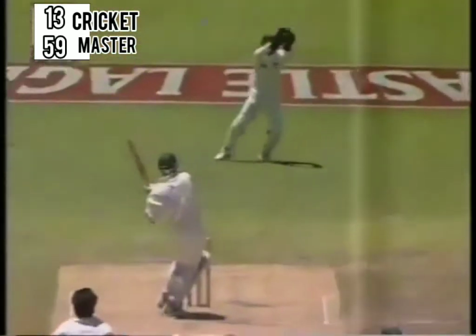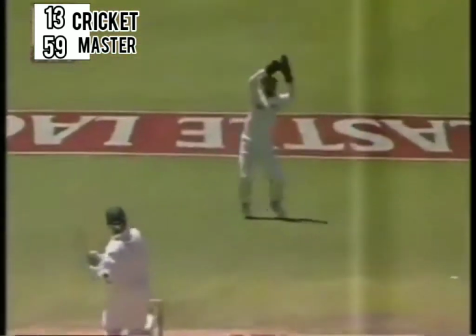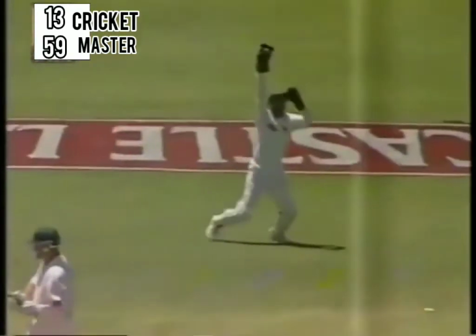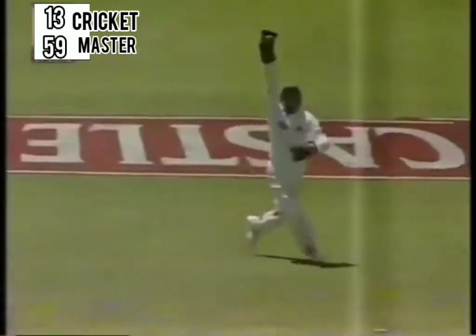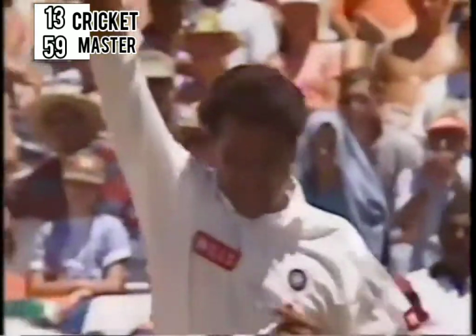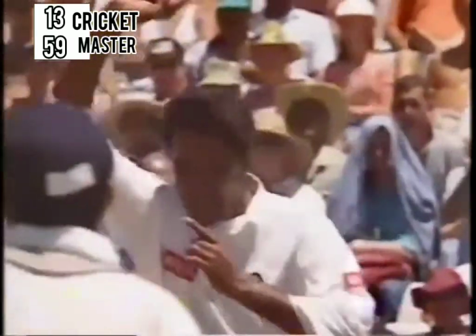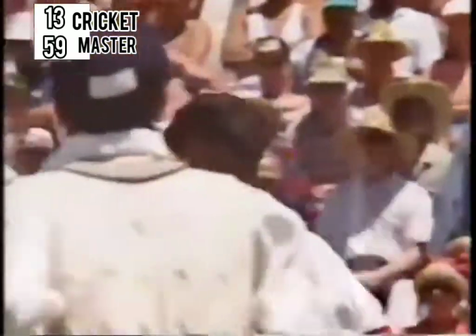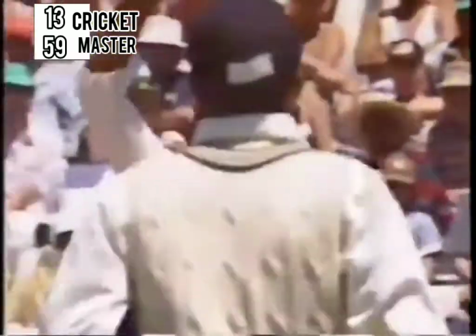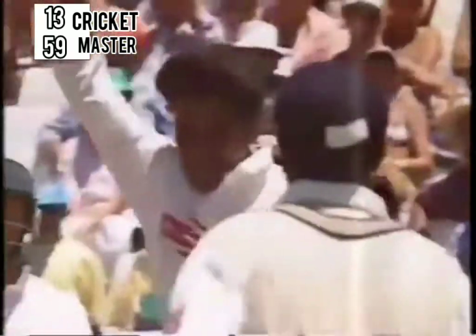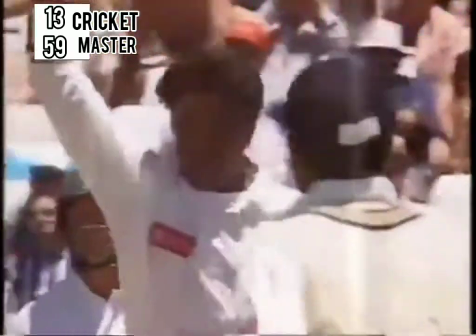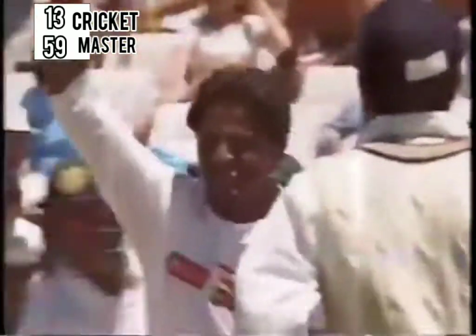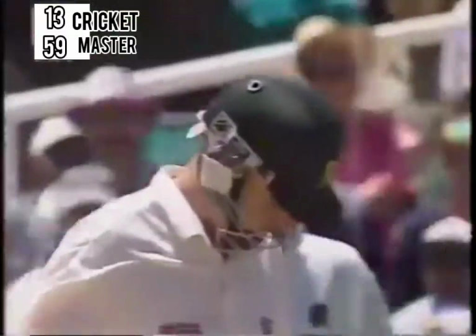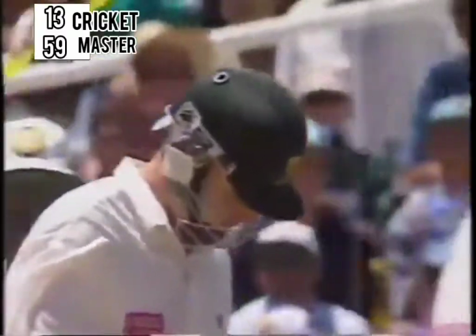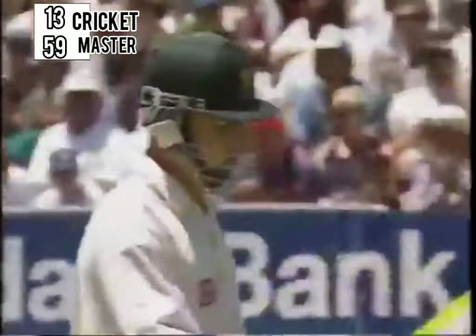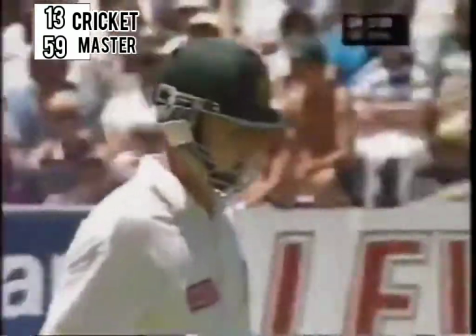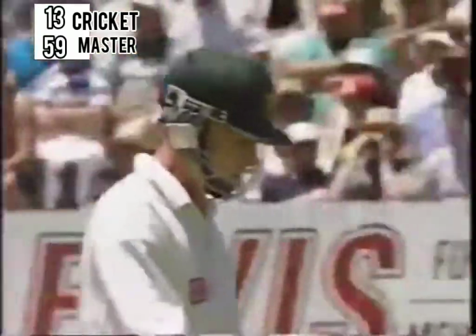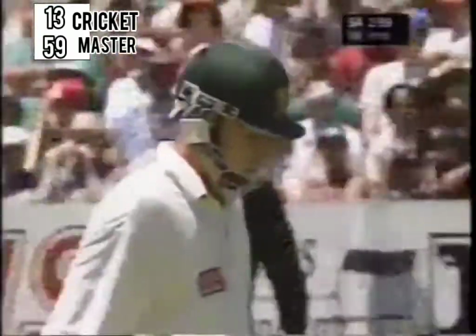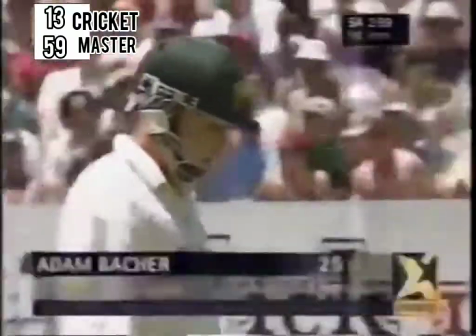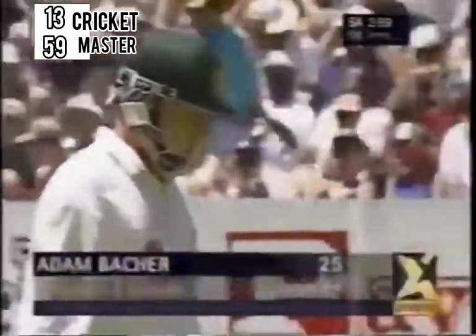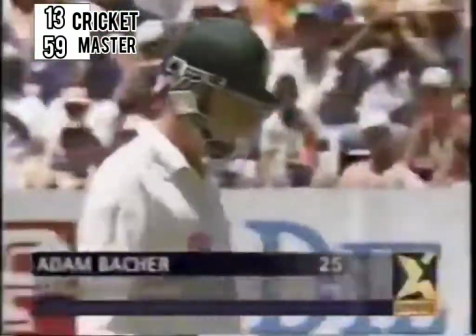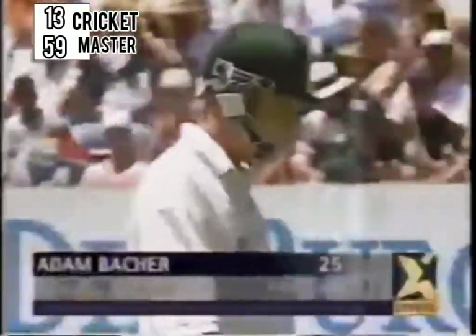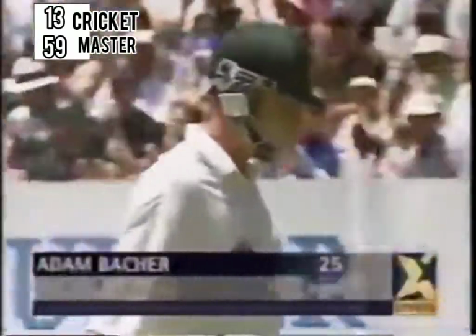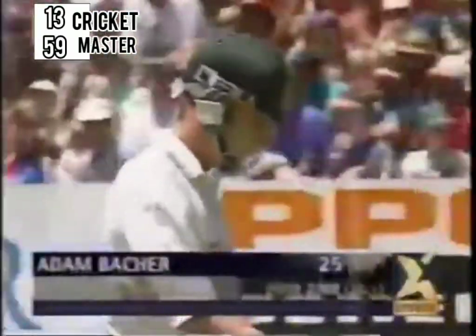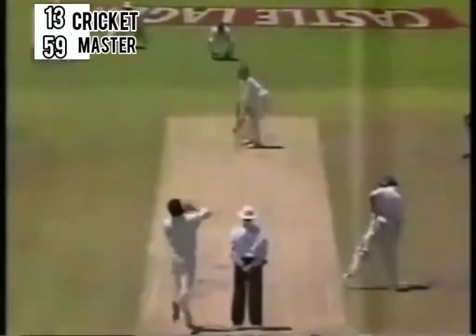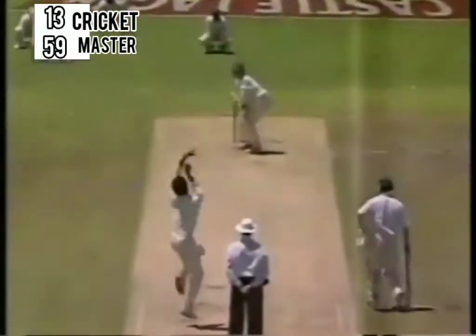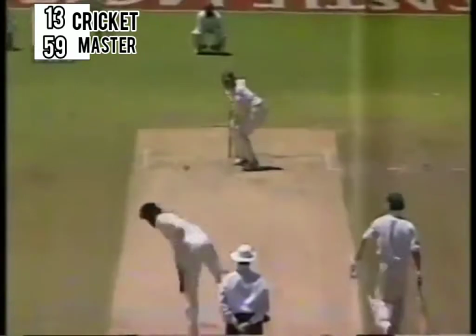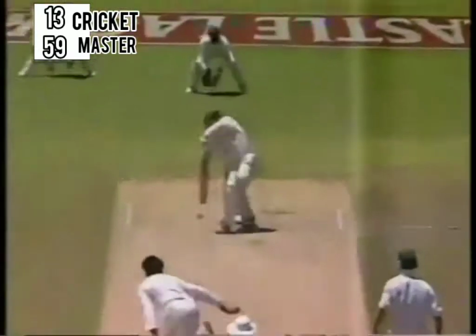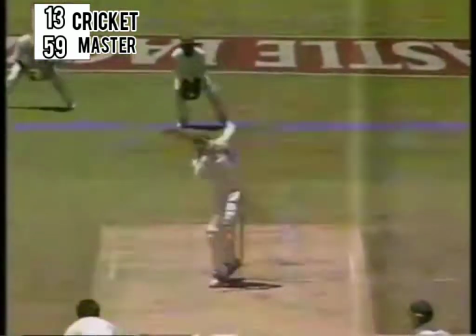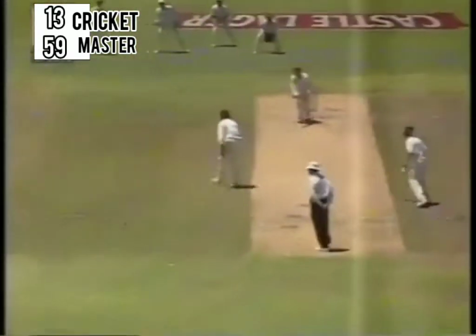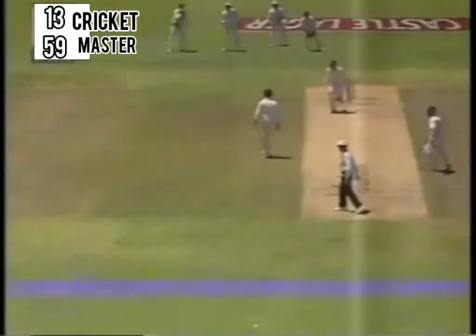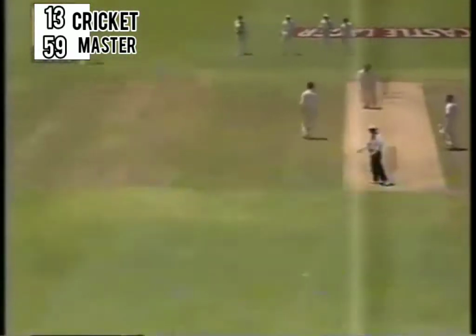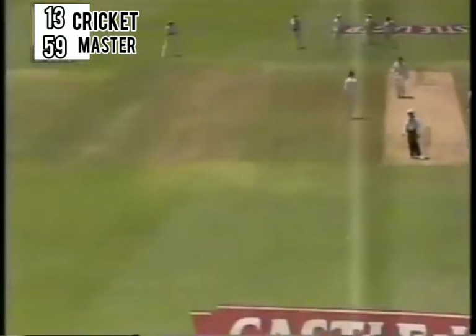Knowing that Srinath would probably bowl another over or so before he is given a spell. But Adam Bacher — young, enthusiastic — has had a go. He's just got a thin edge. It's a good stroke, four runs.